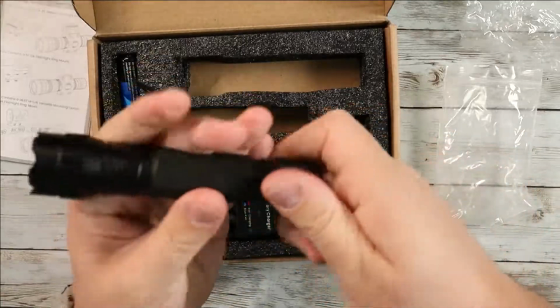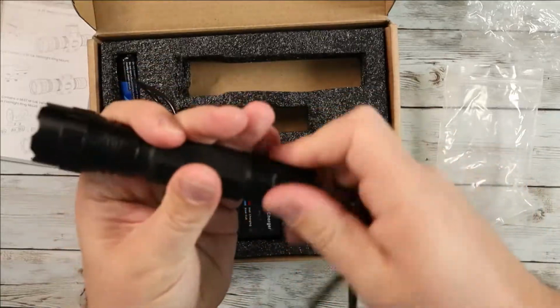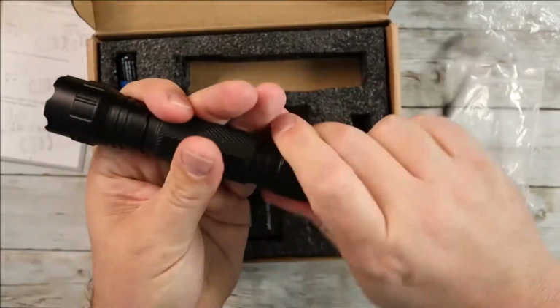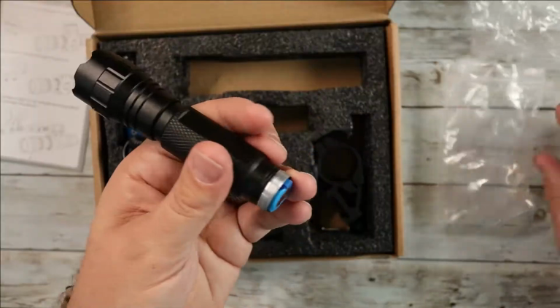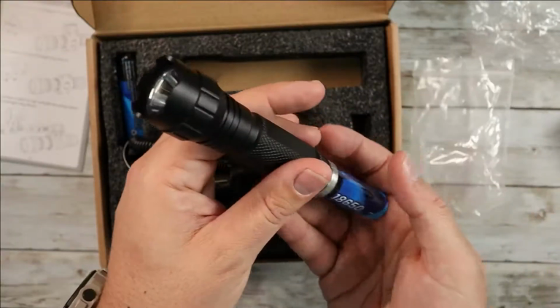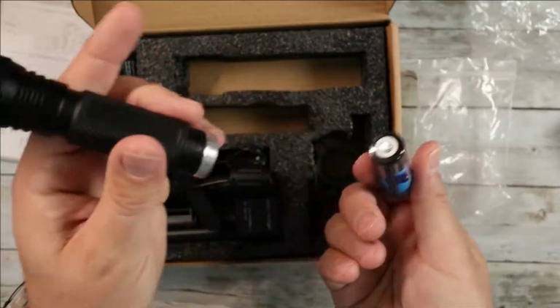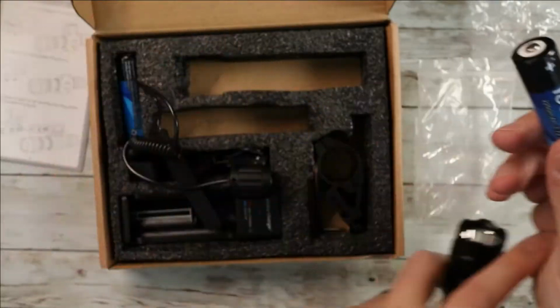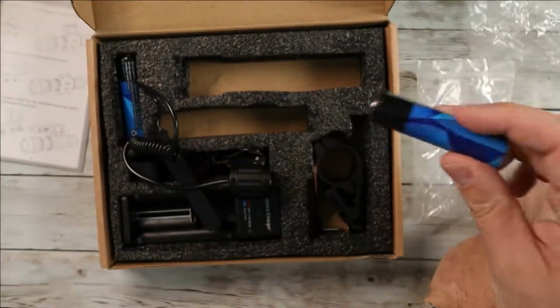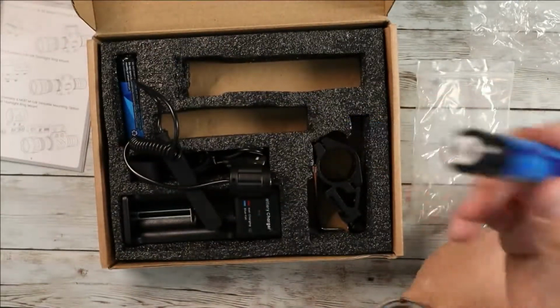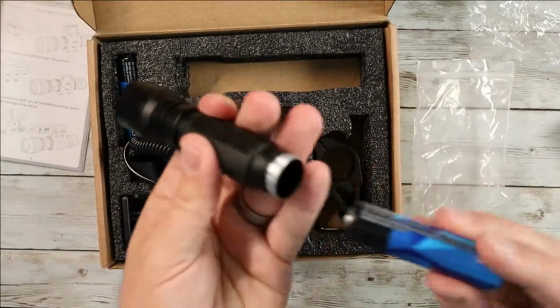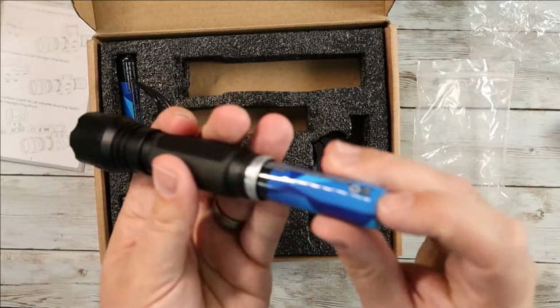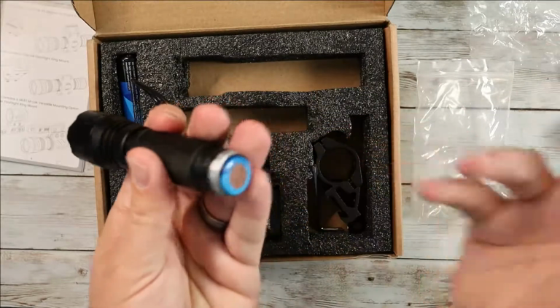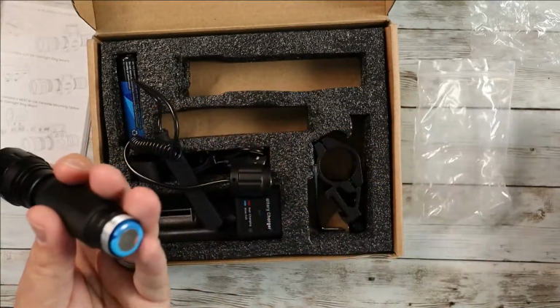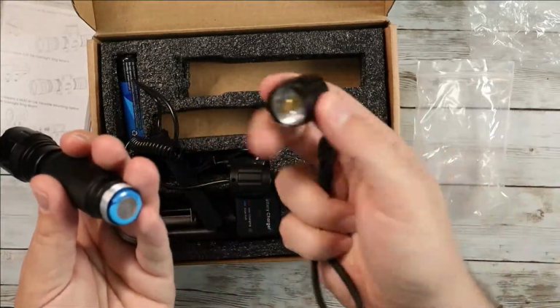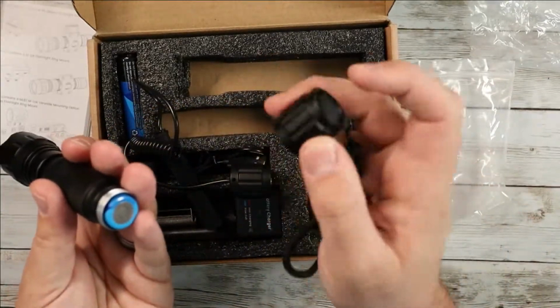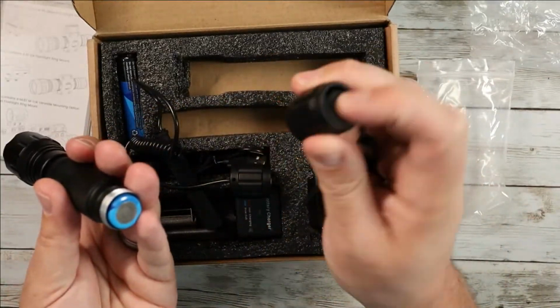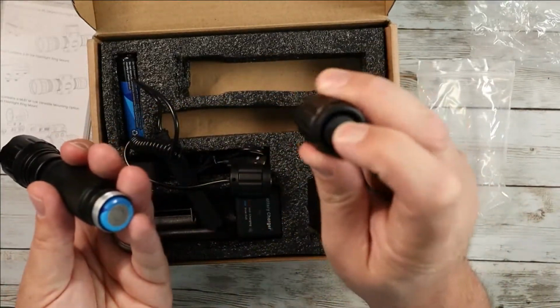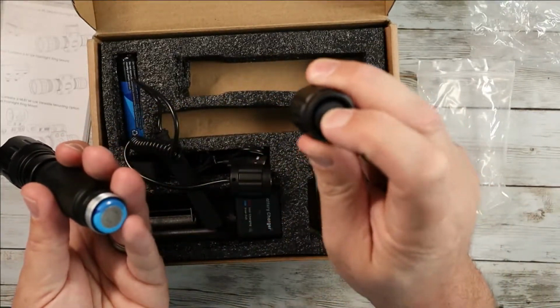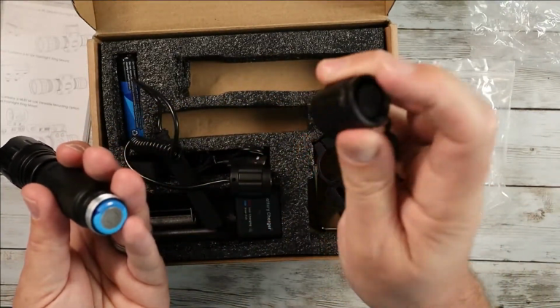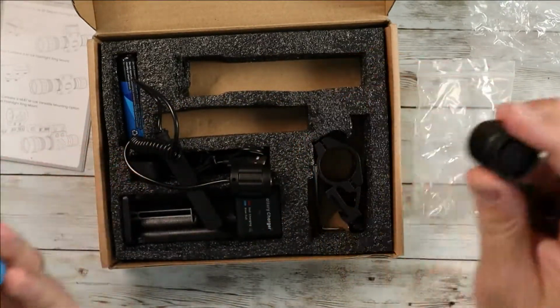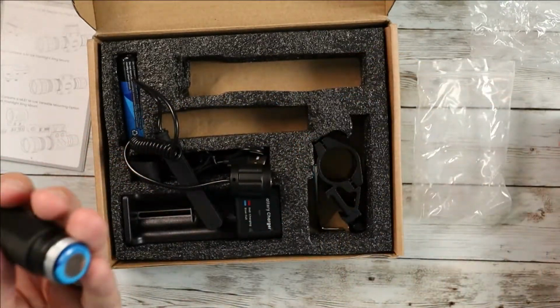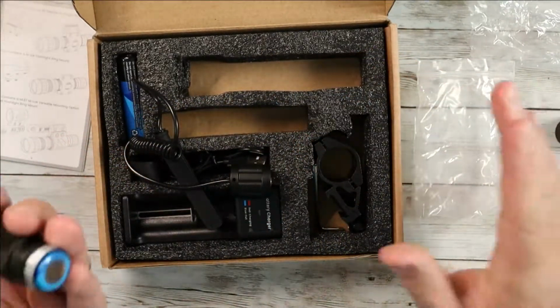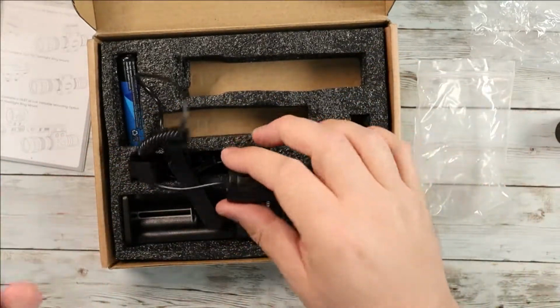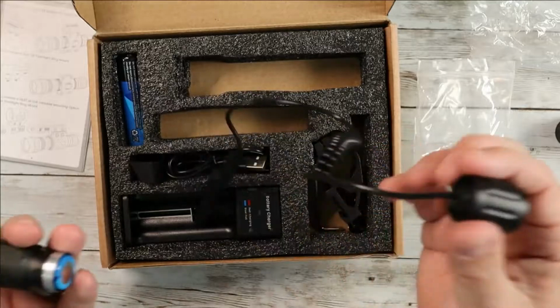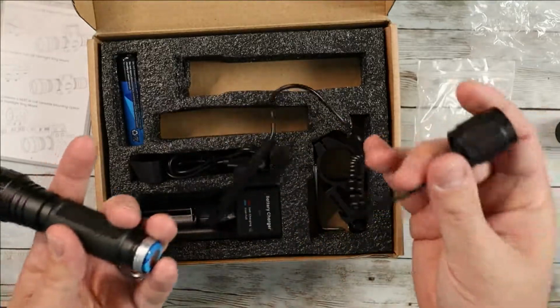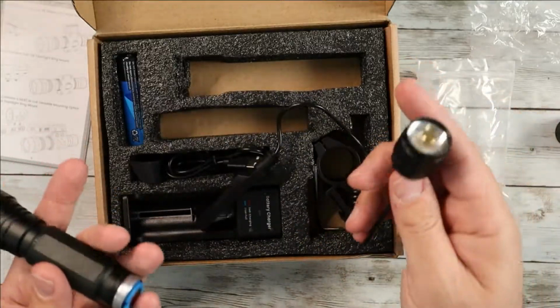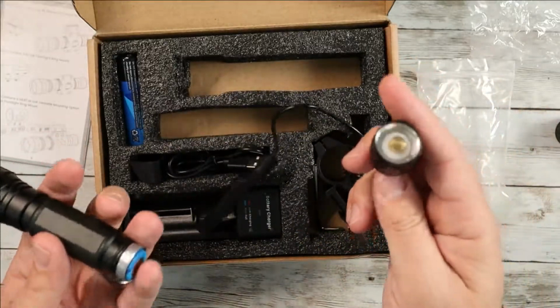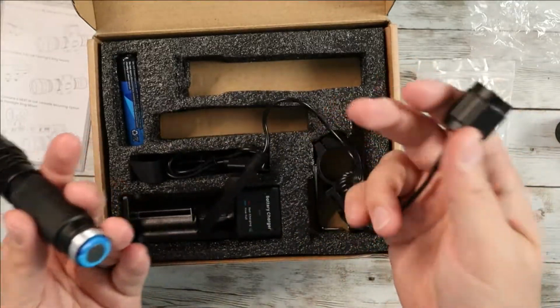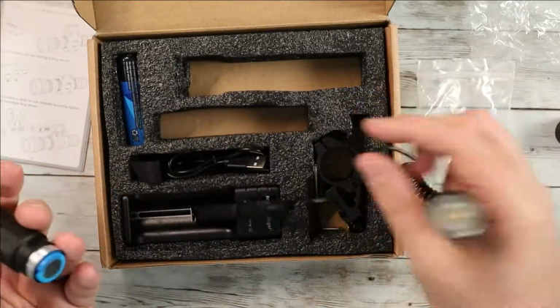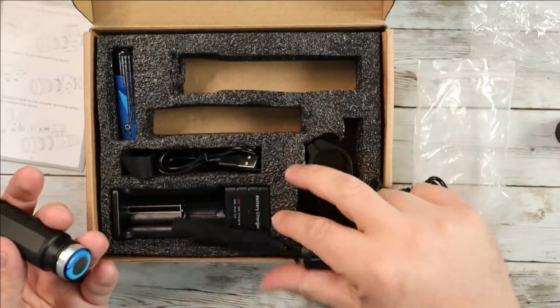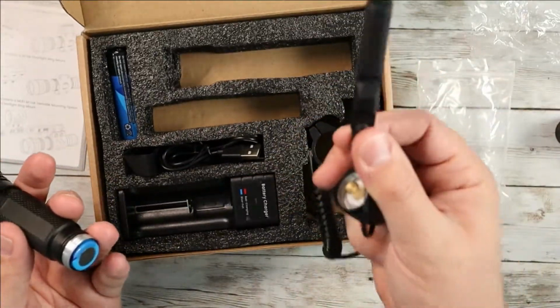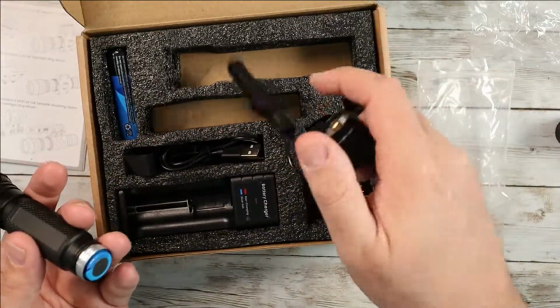Unscrew the back here — once you take this off you're going to see the battery right here. Pull that out, put it back in. This is just a standard base that has the click button on the back. Now if you want to get a little bit more tactical and technical with it, you can use the remote system.